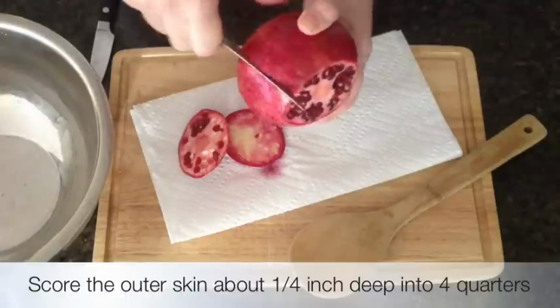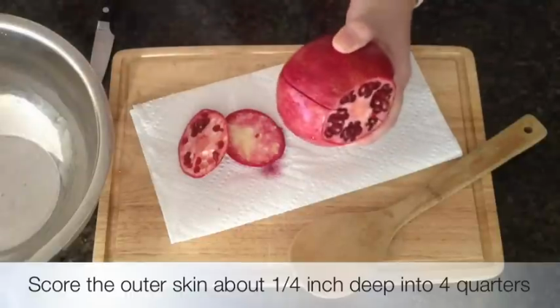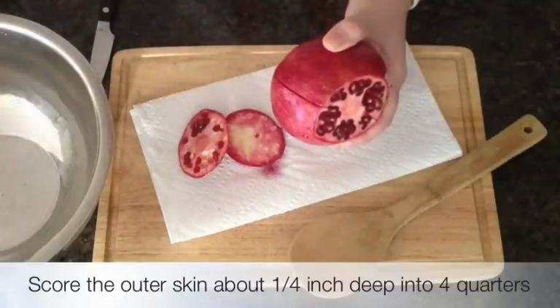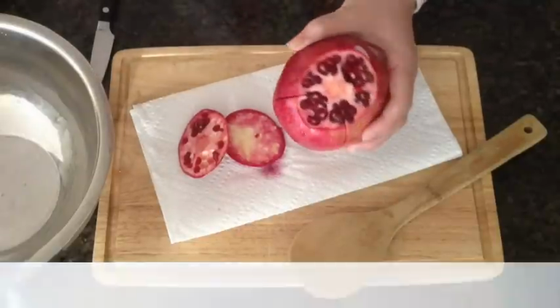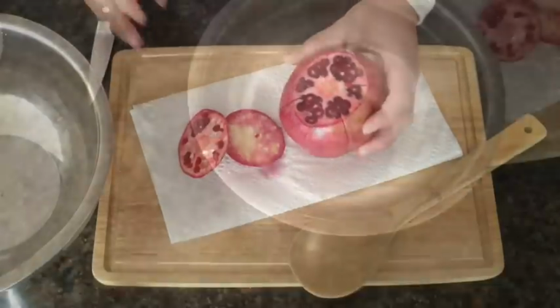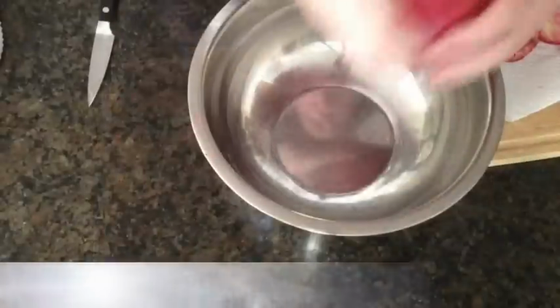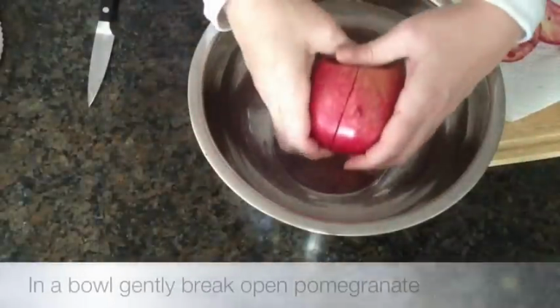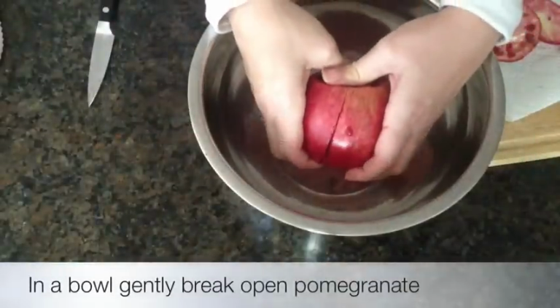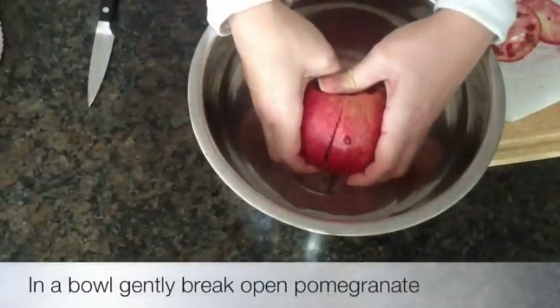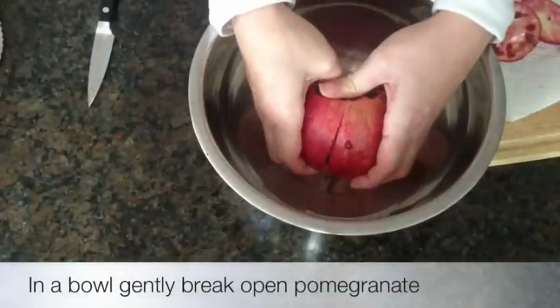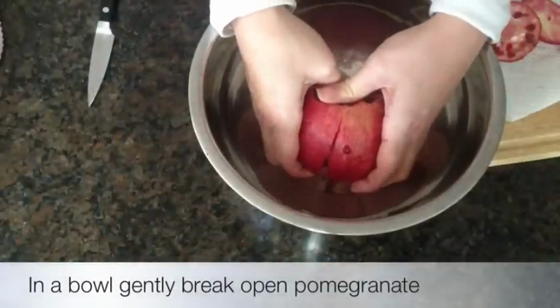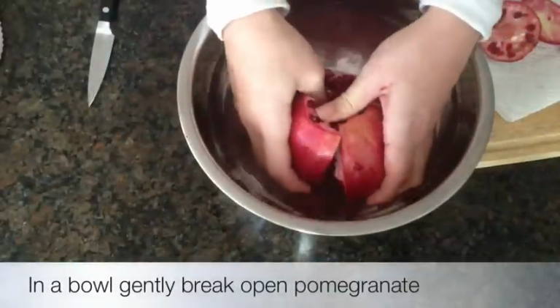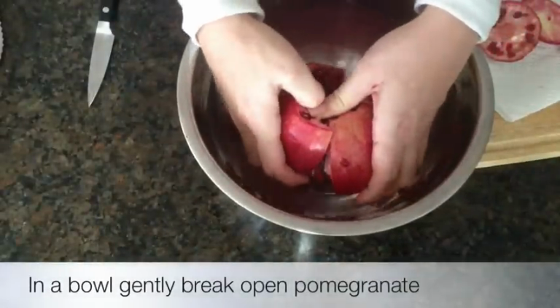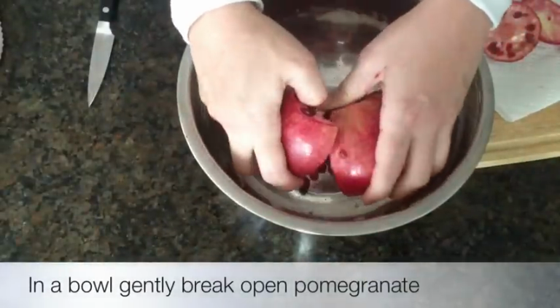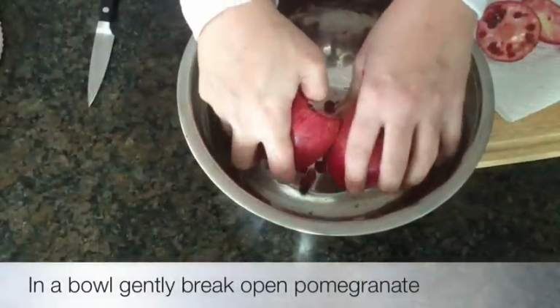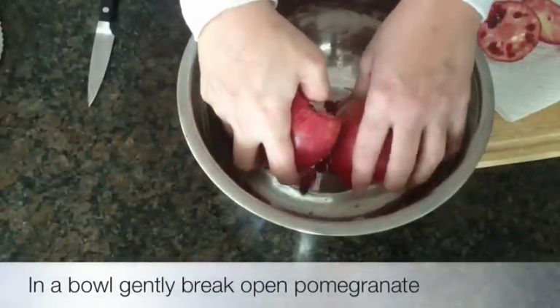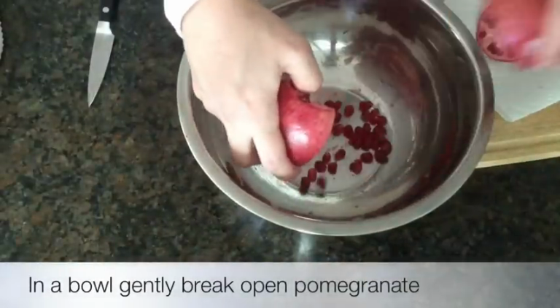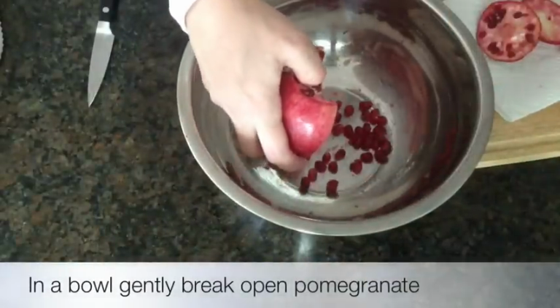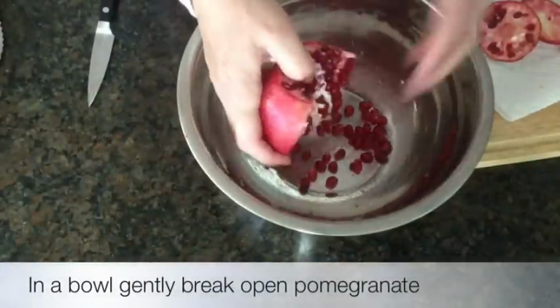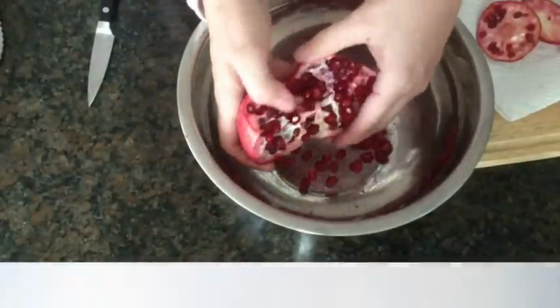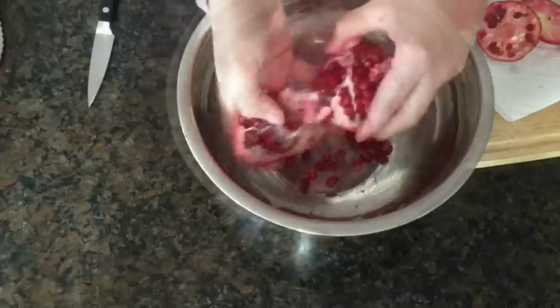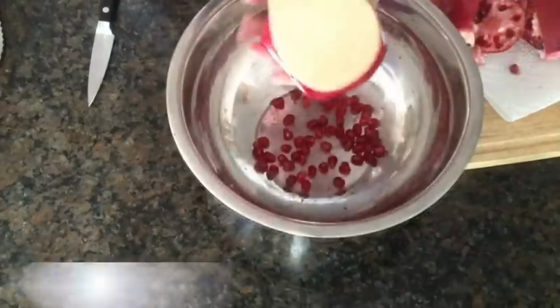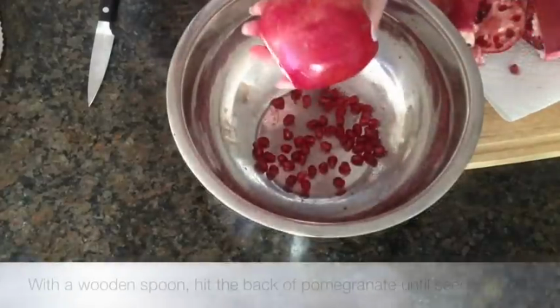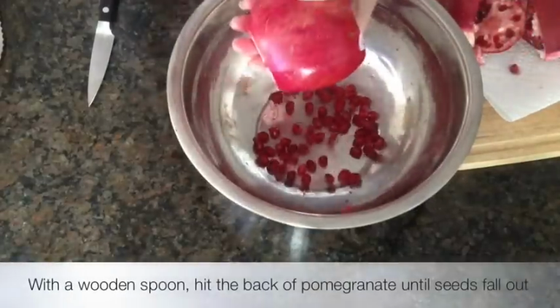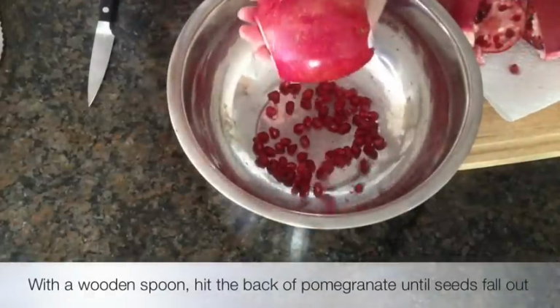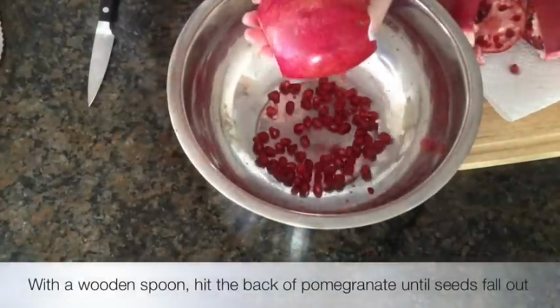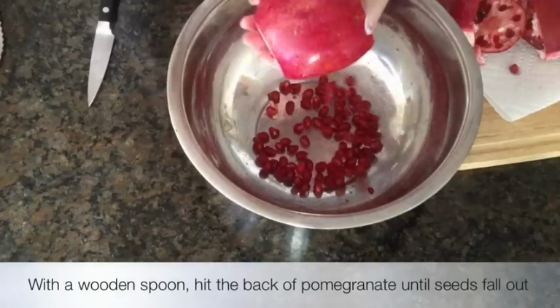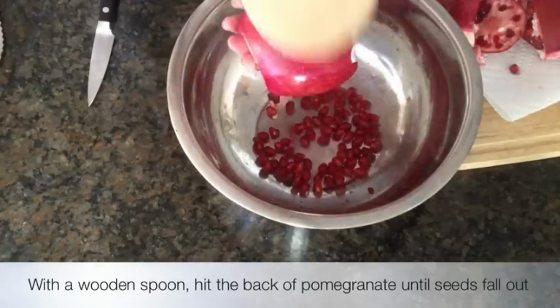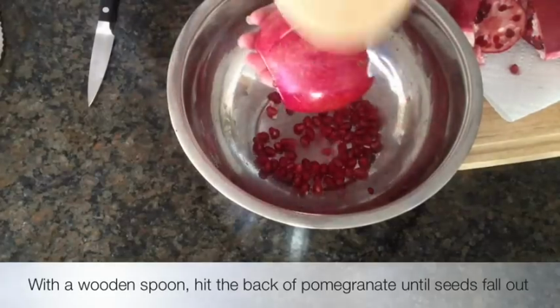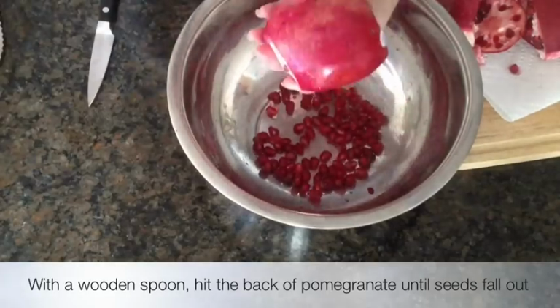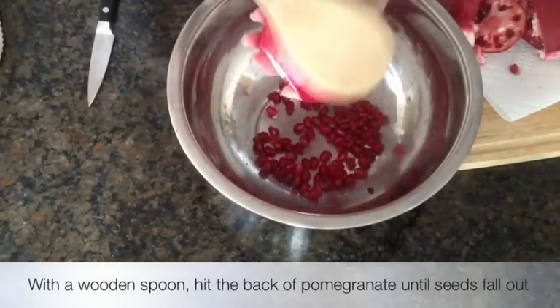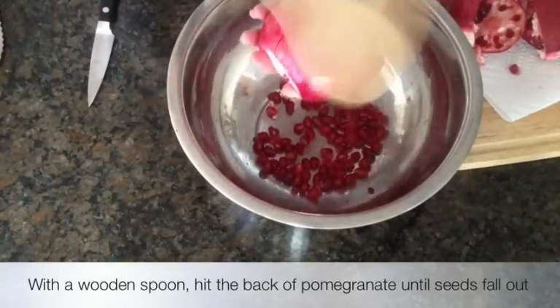Over a large bowl, gently break open the pomegranate. Now with a wooden spoon, hit the back of the pomegranate until the seeds fall out.